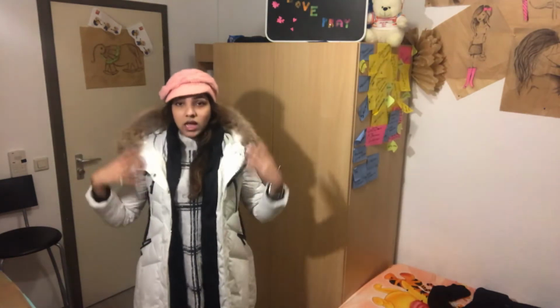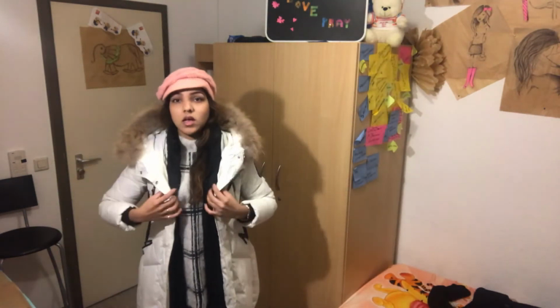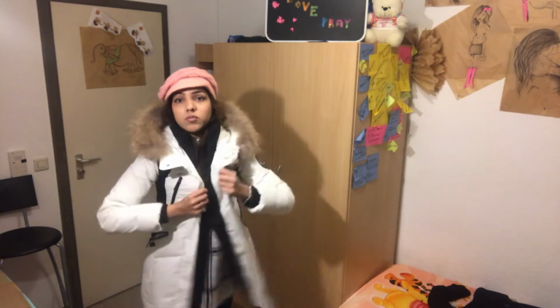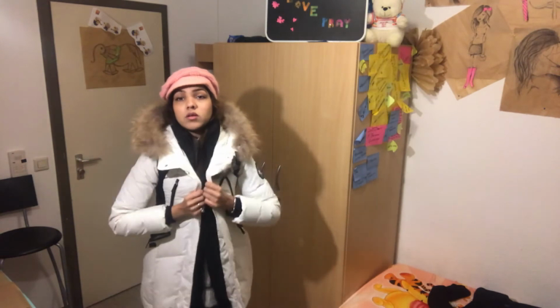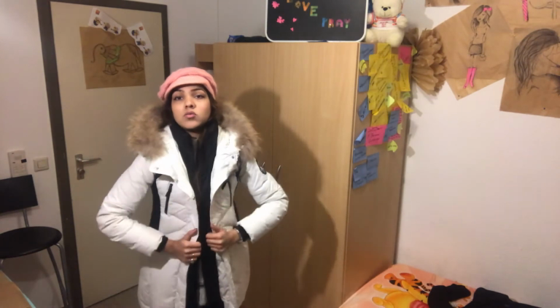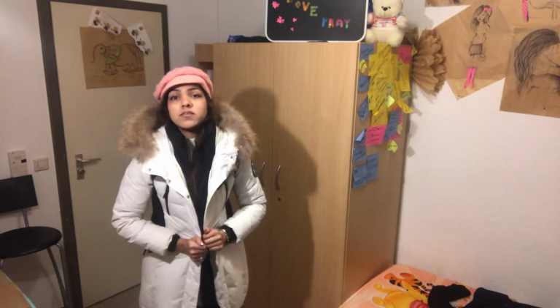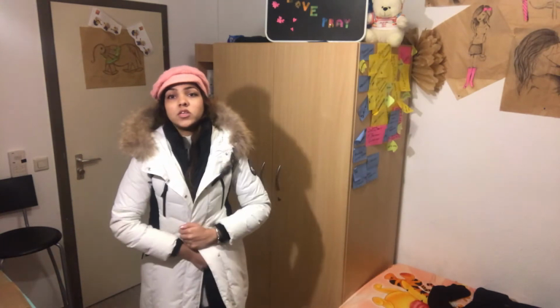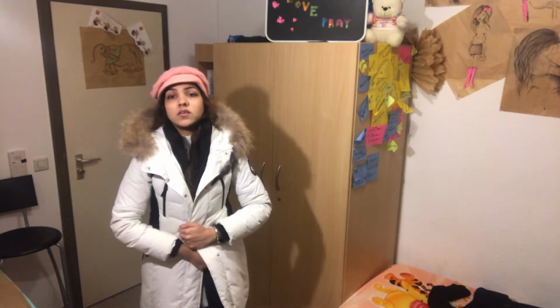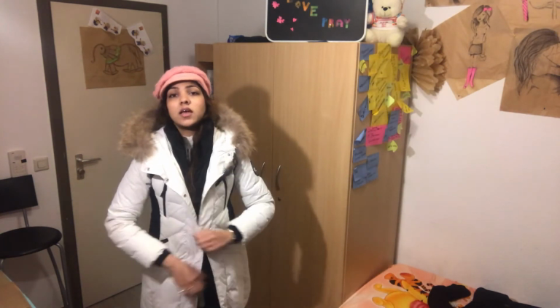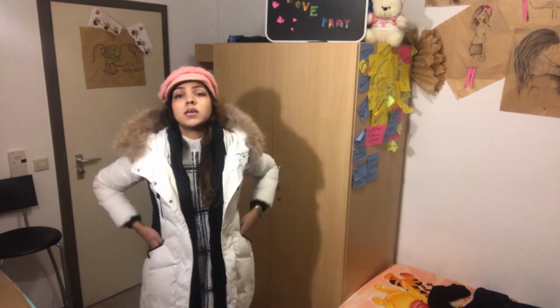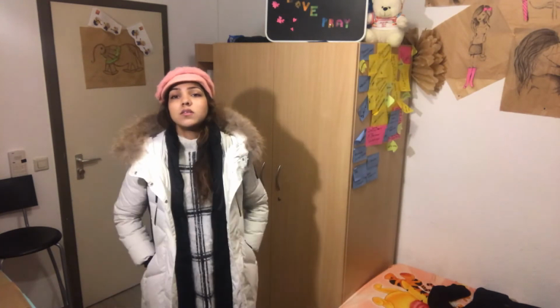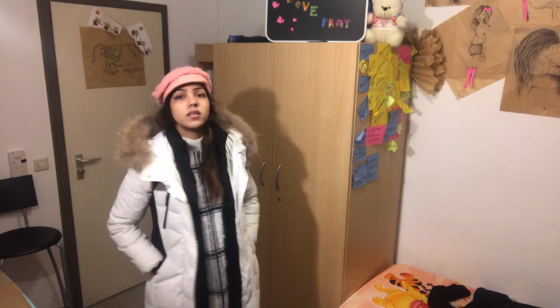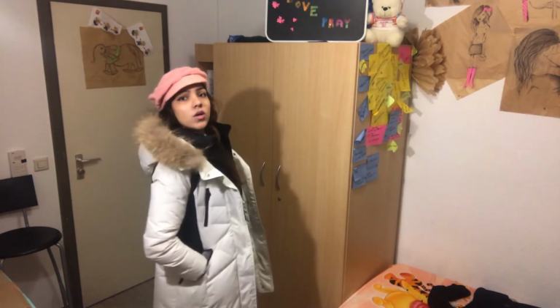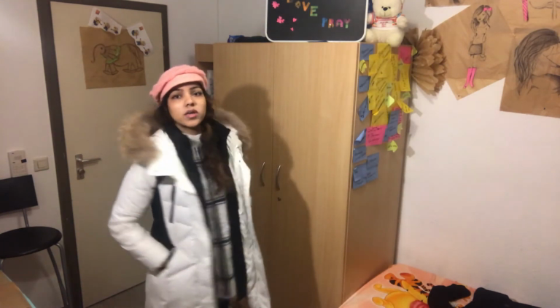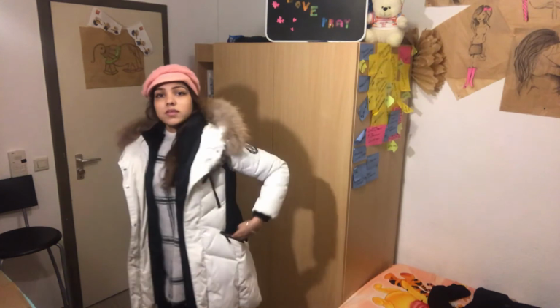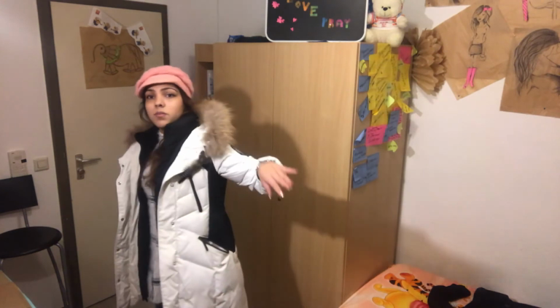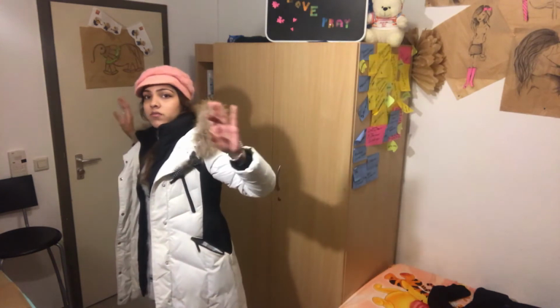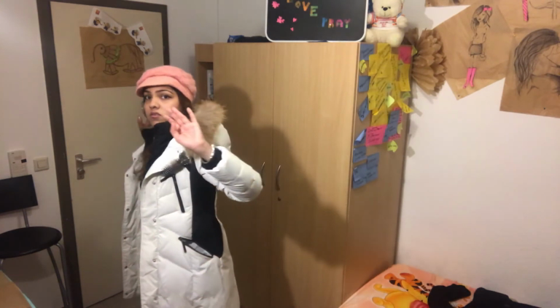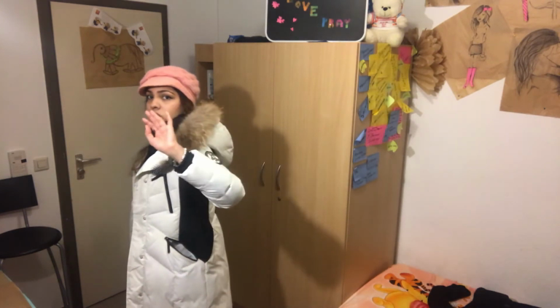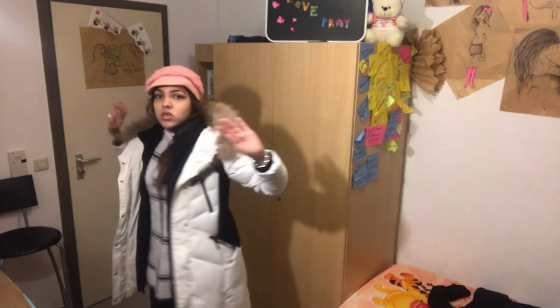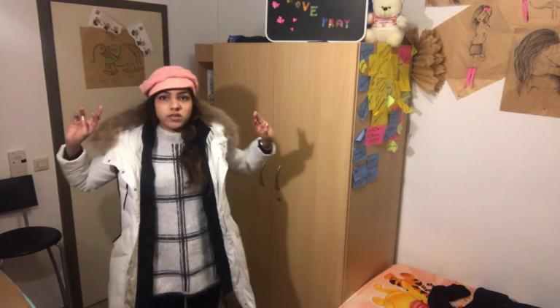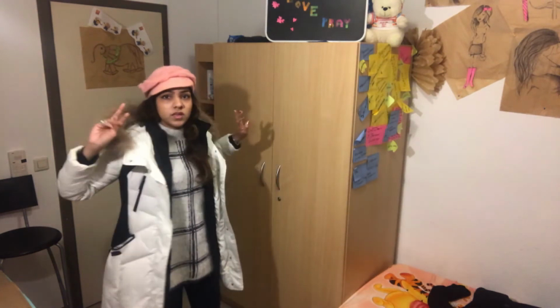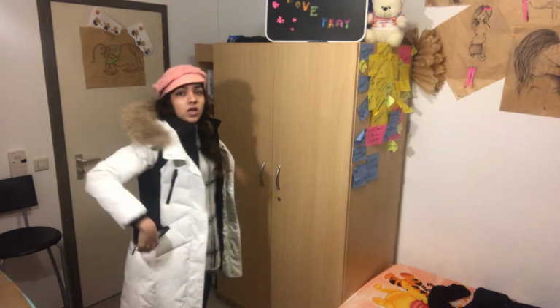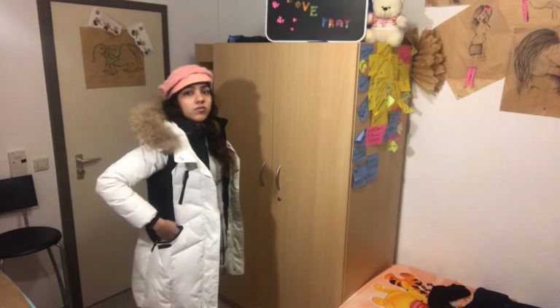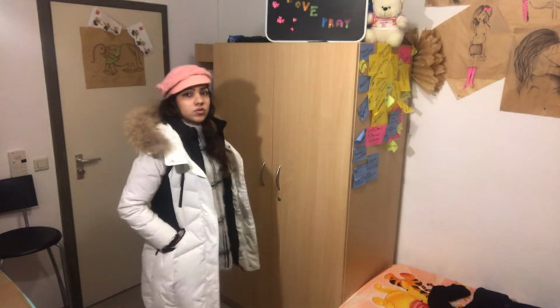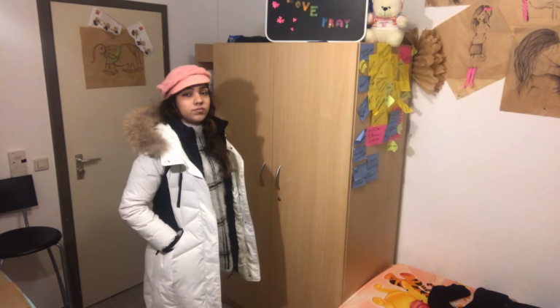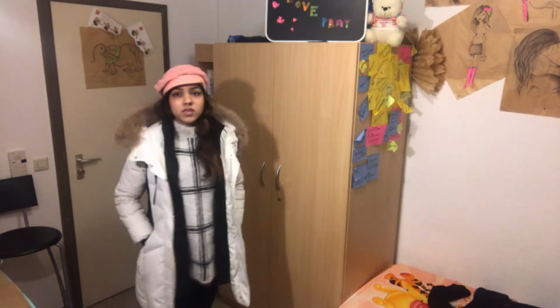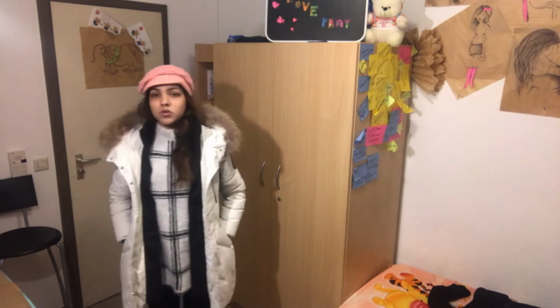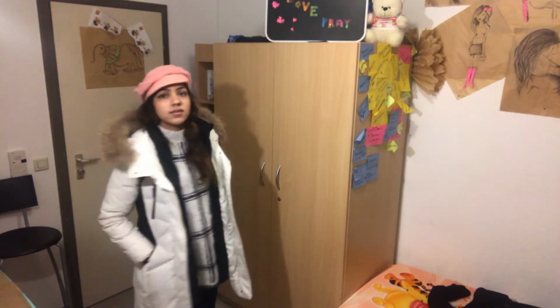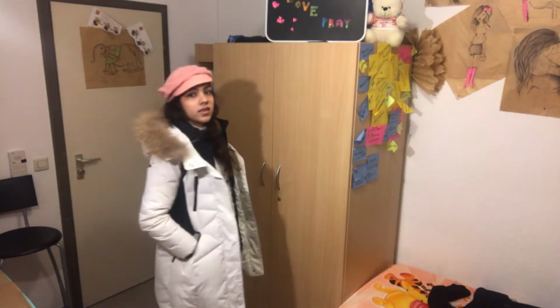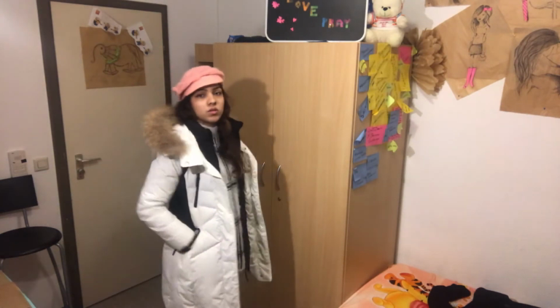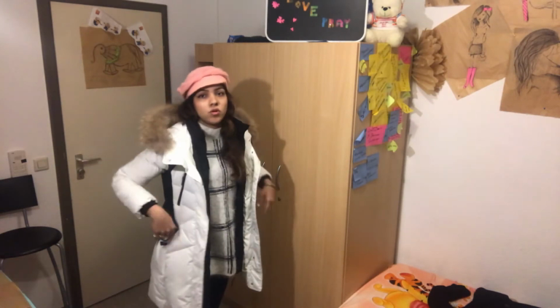Moving on to the next features: it has nice side pockets with a zip. If you're not using them you can zip them up, otherwise you can always keep your hands inside to keep them warm.